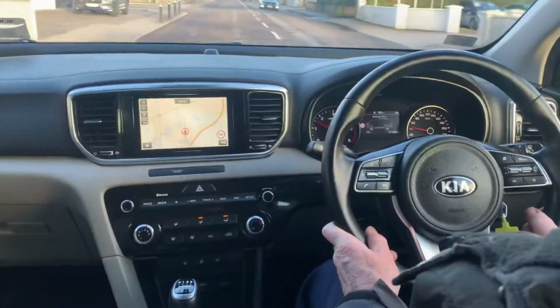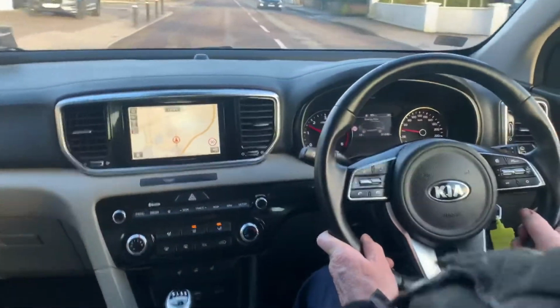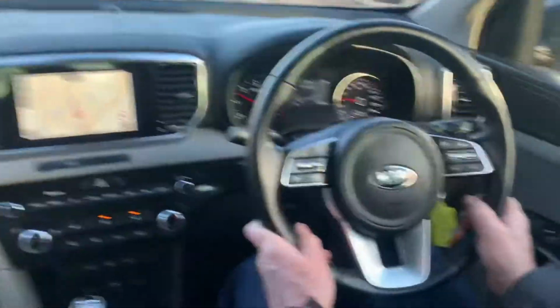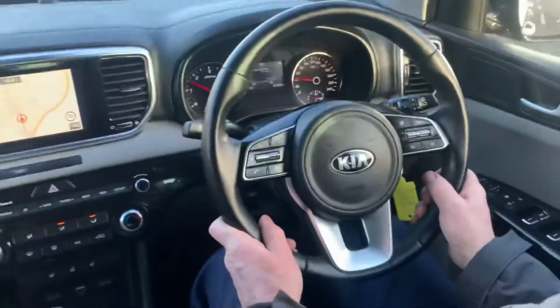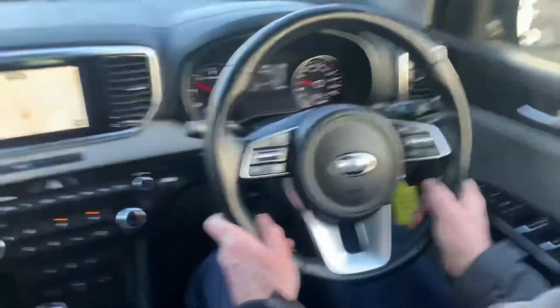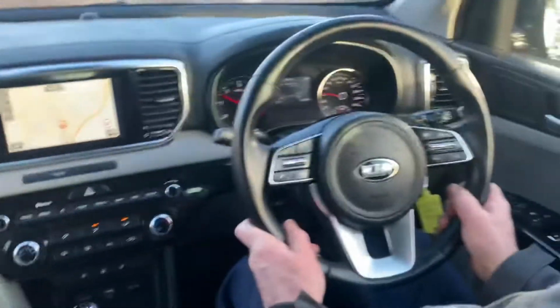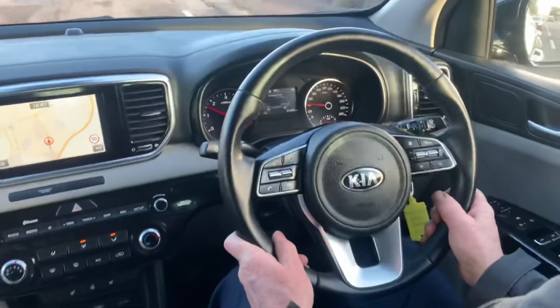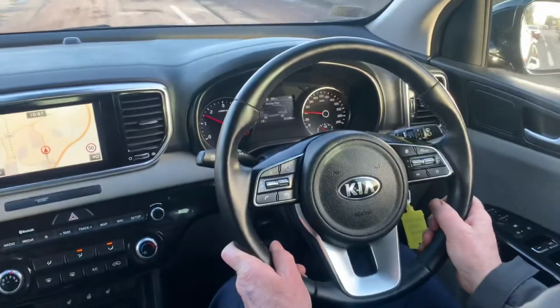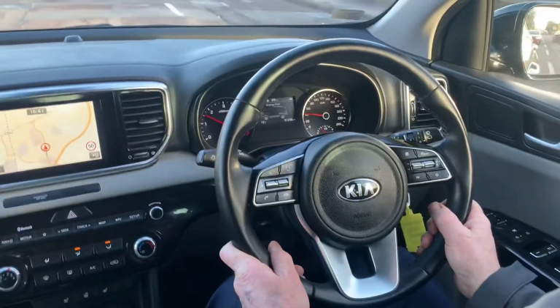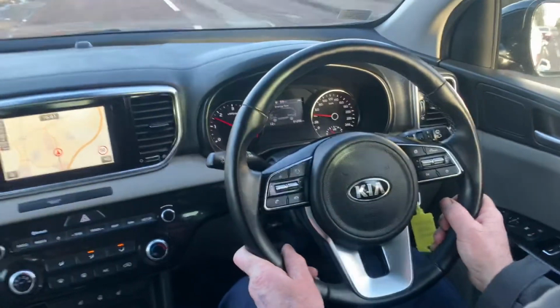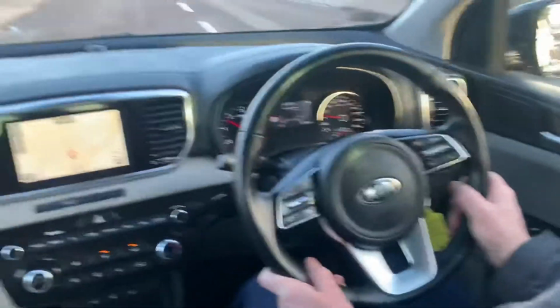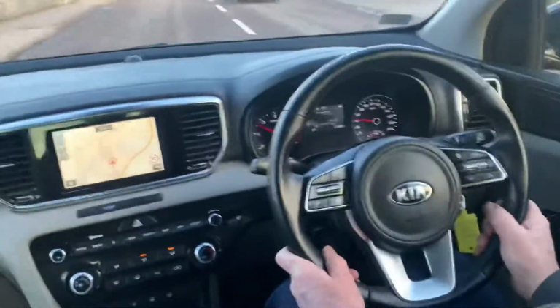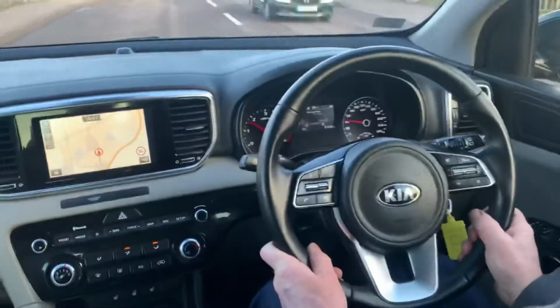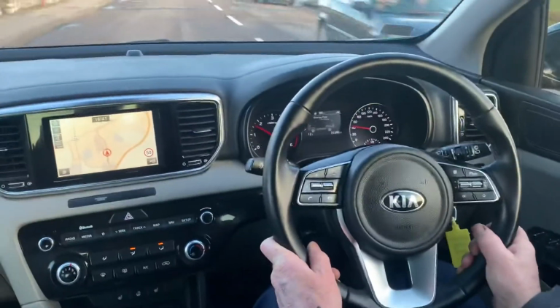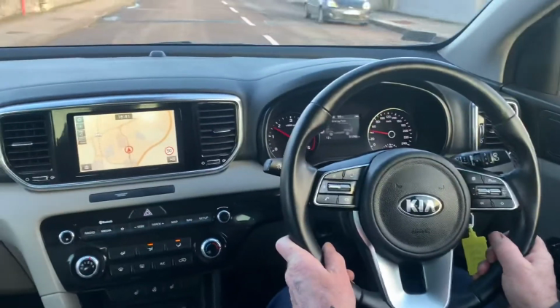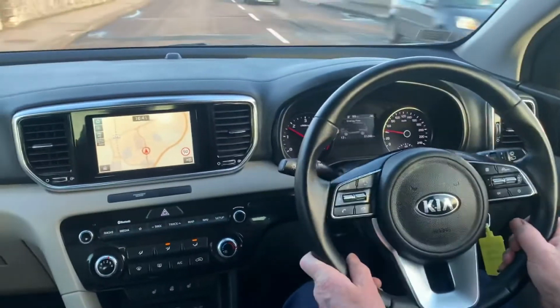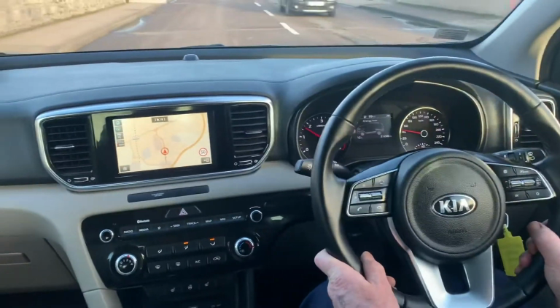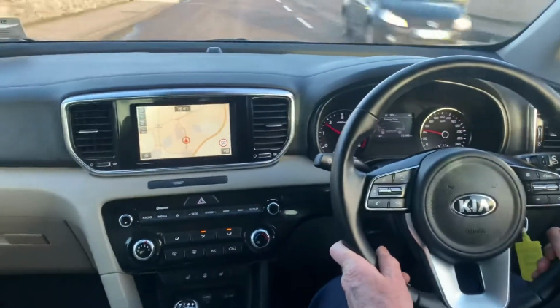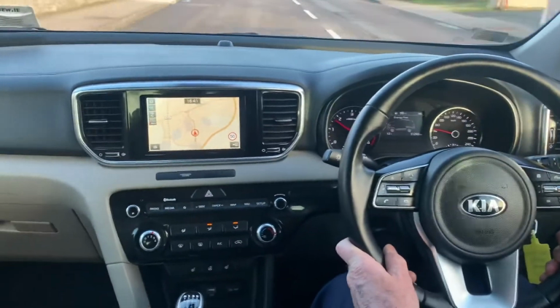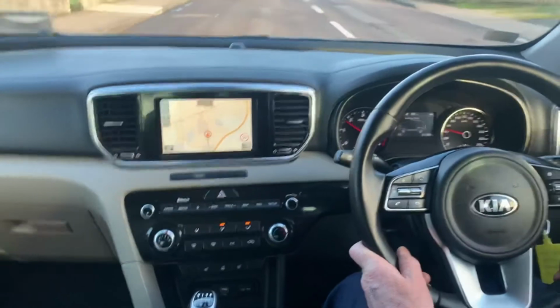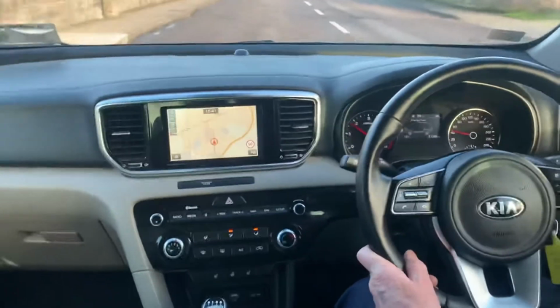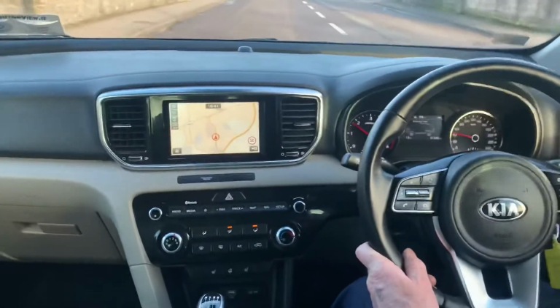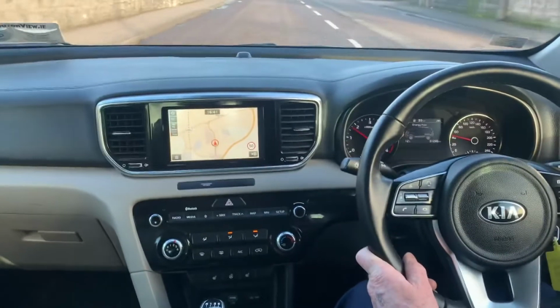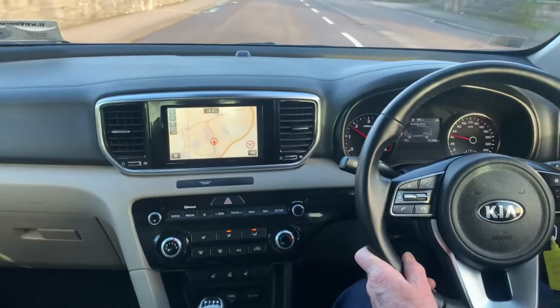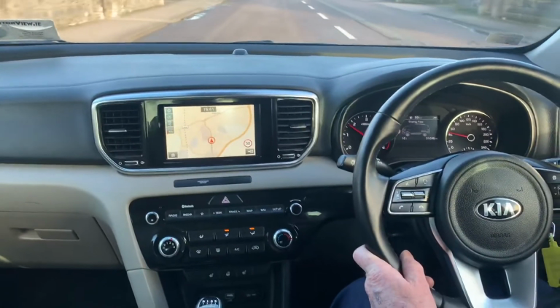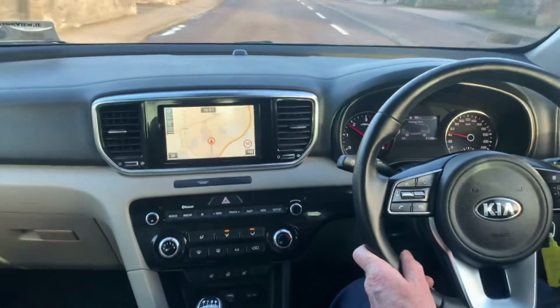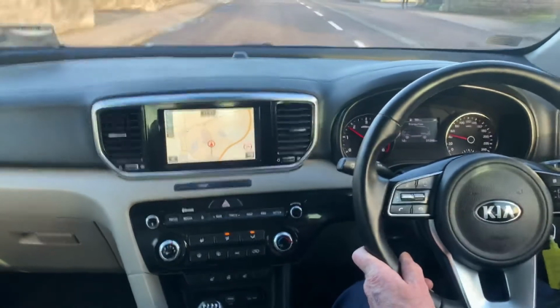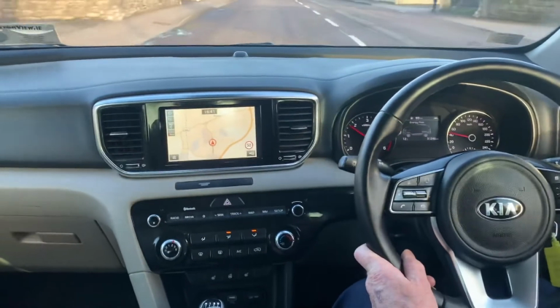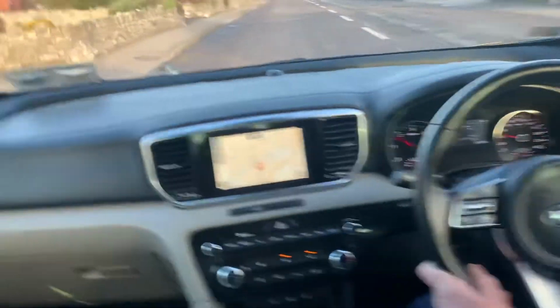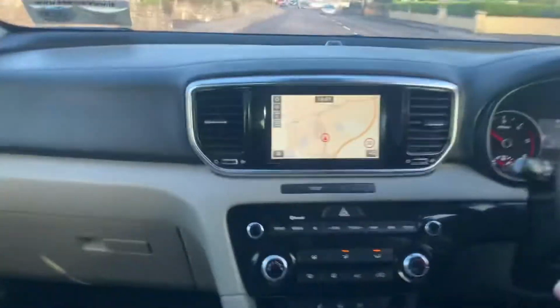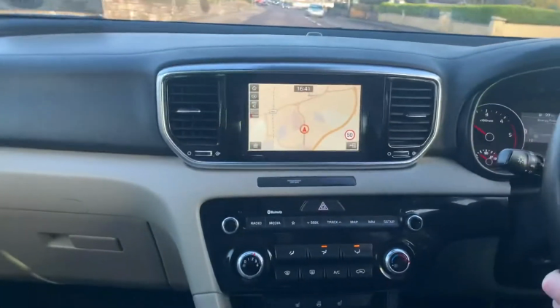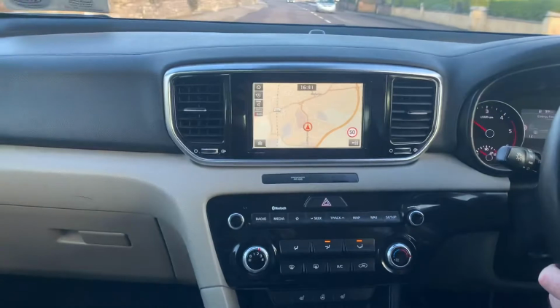It has a multifunction steering wheel with phone, radio and voice control. Cruise control, automatic lights, lane keep assist, auto start-stop, and auto-folding side mirrors.